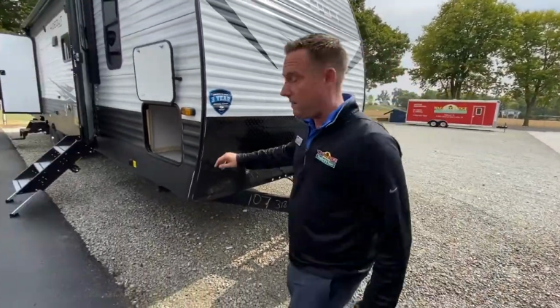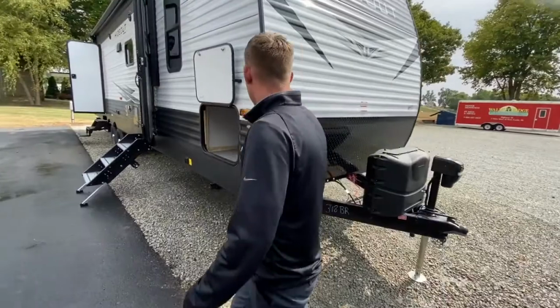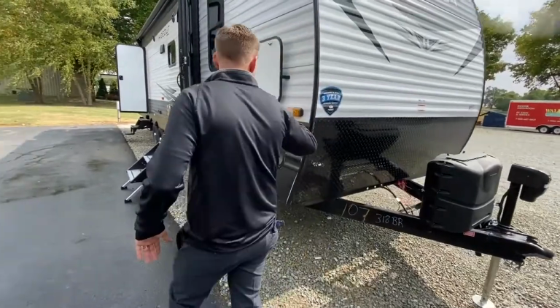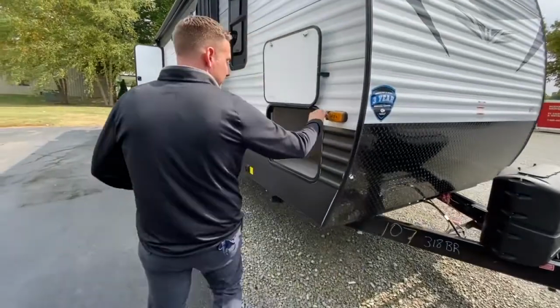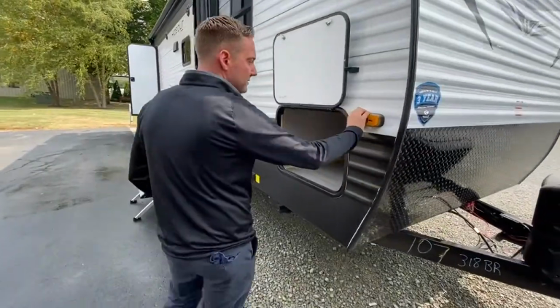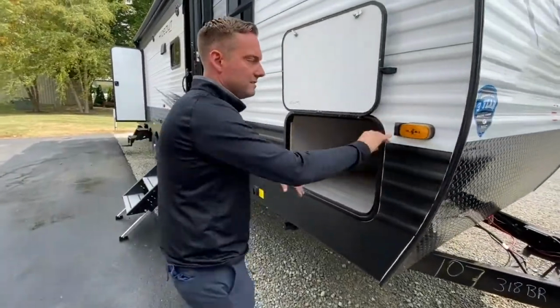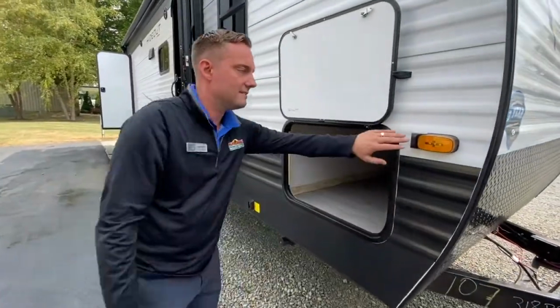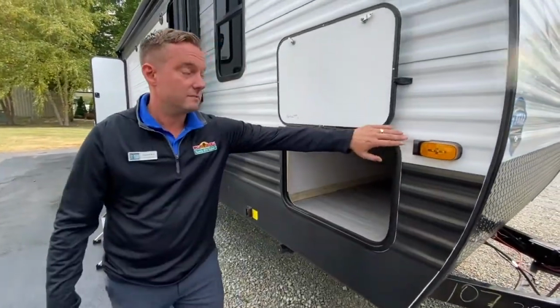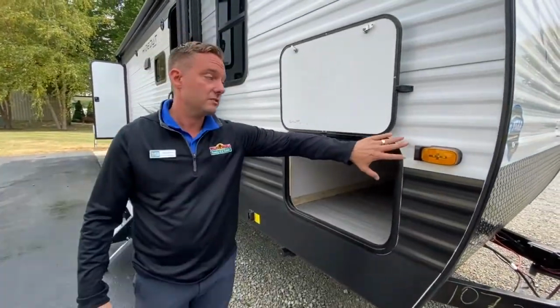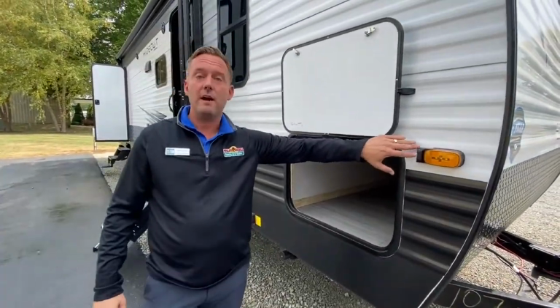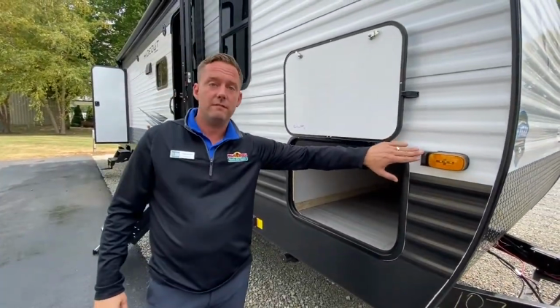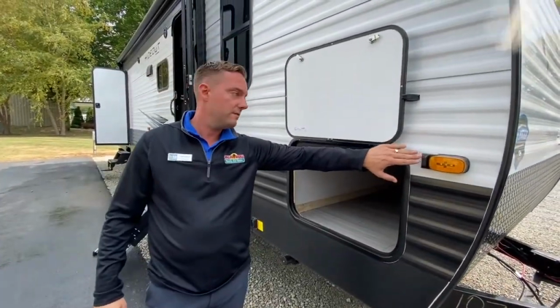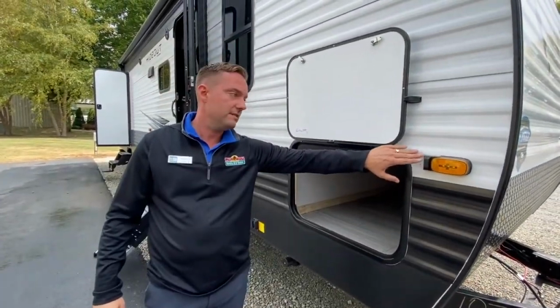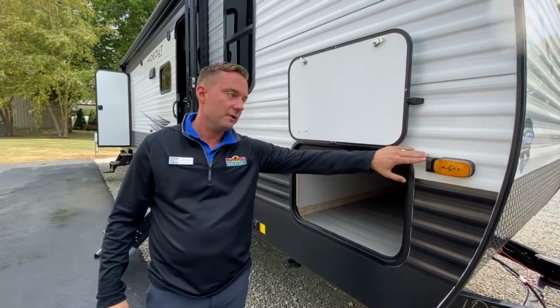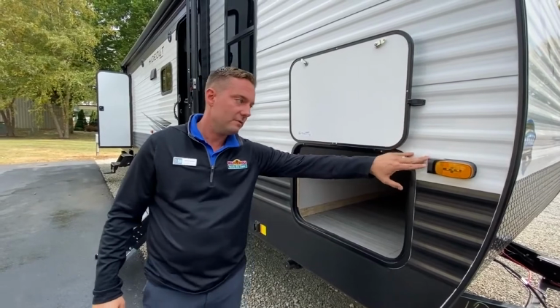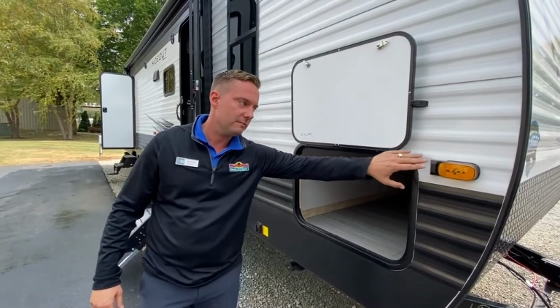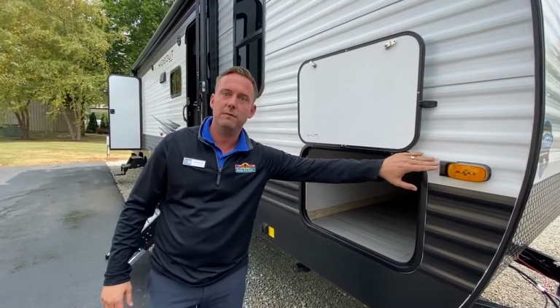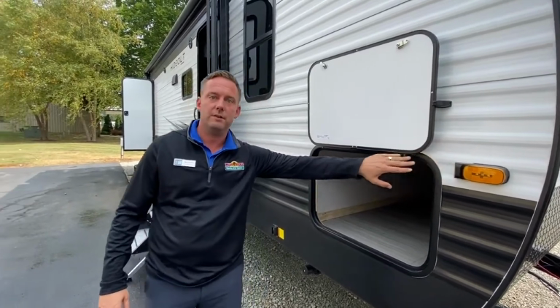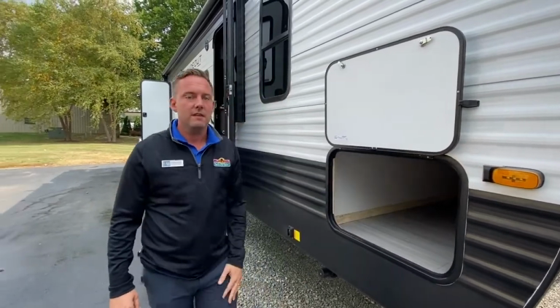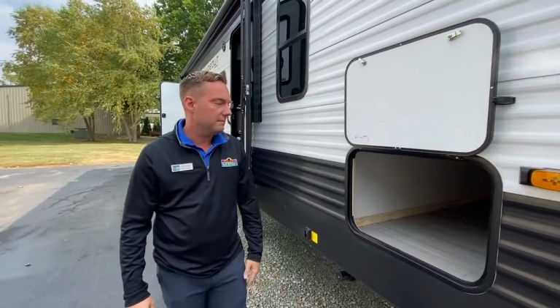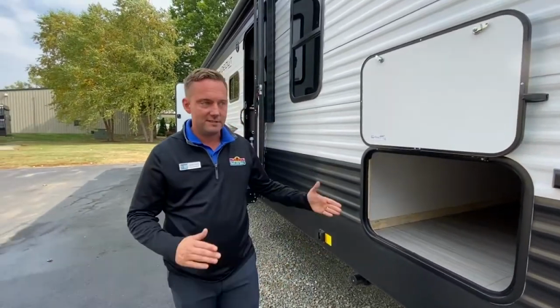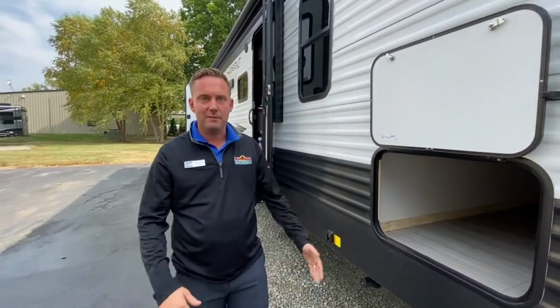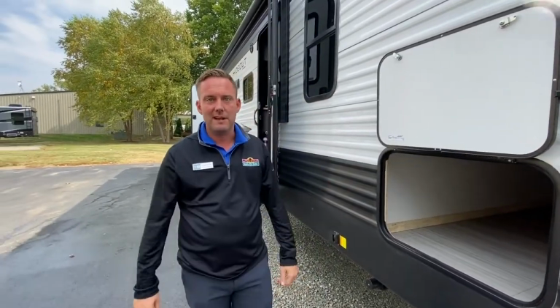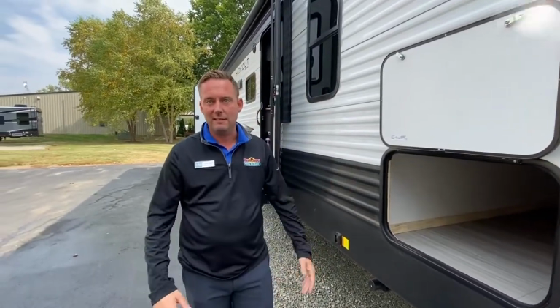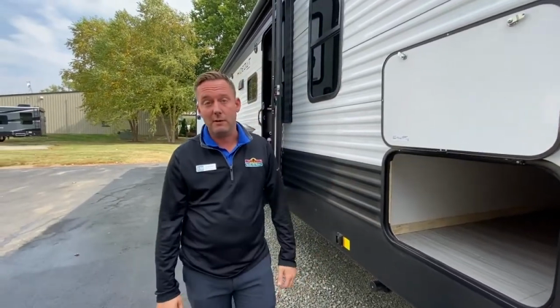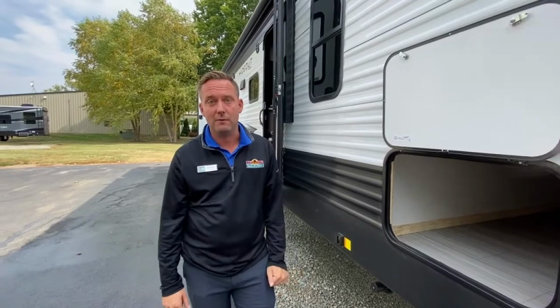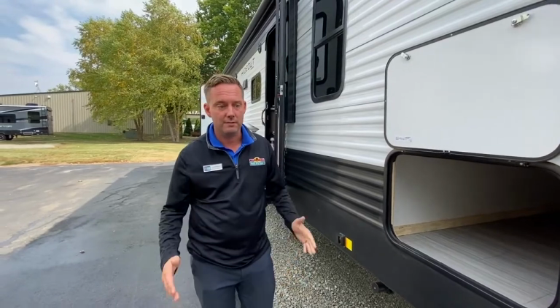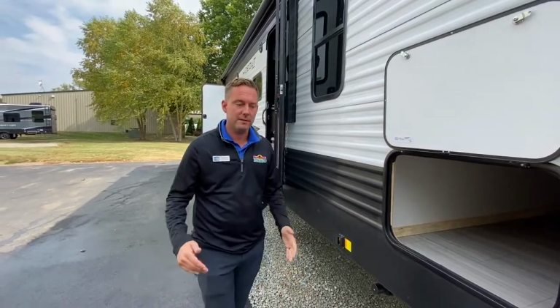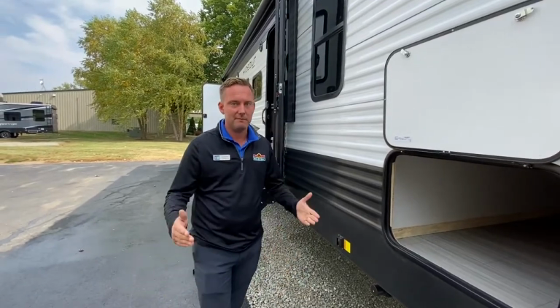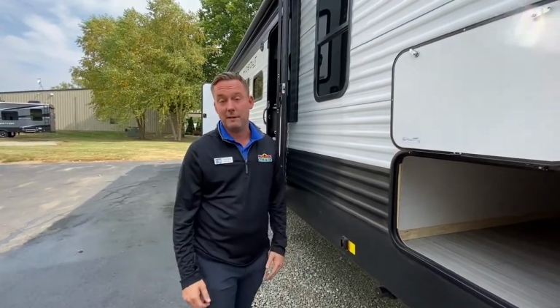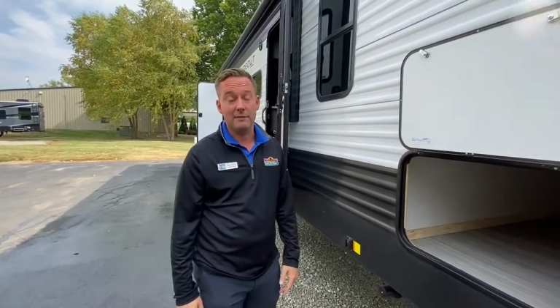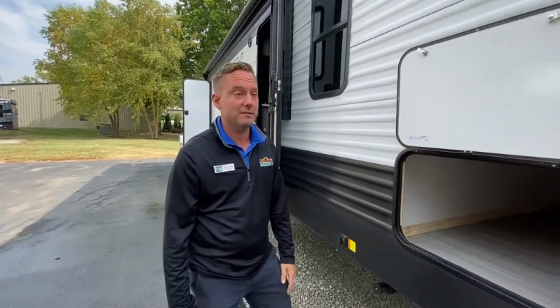One of my favorite features on this coach is it's actually pre-wired for the side marker cameras — really cool feature — so you can see around those sides, even if you don't have your trailer mirrors. I would recommend having the trailer mirrors though.